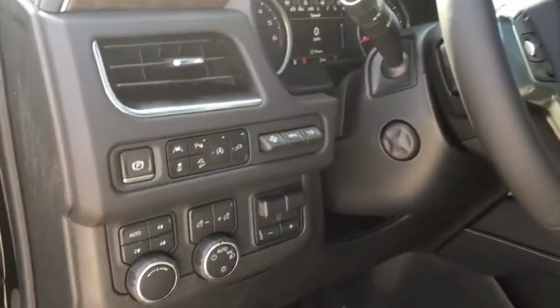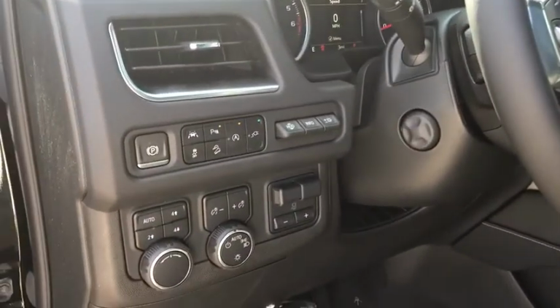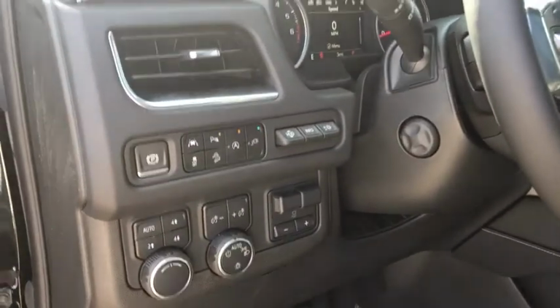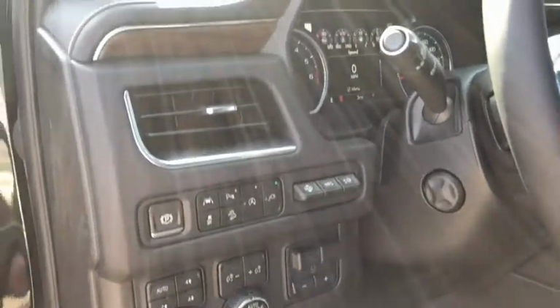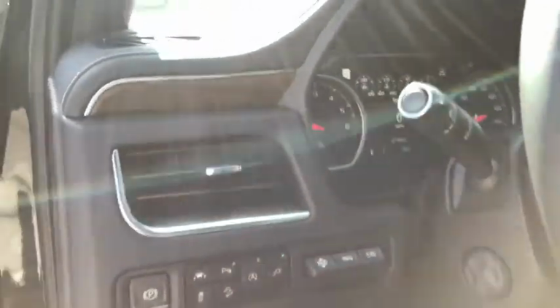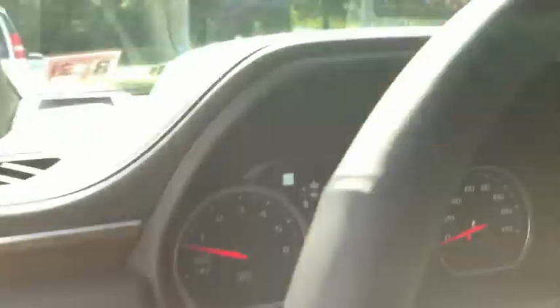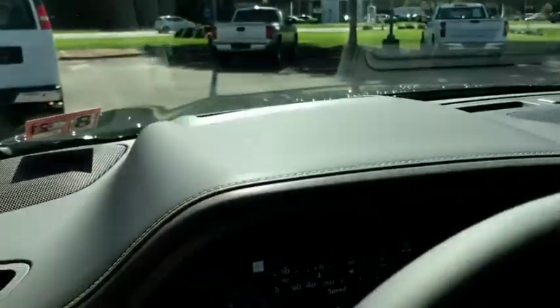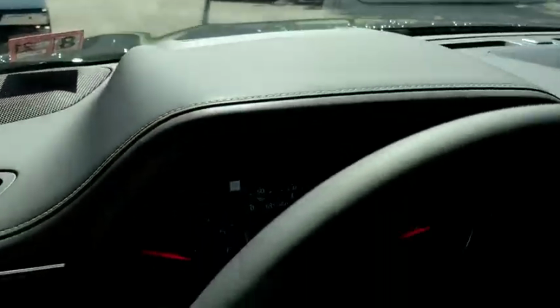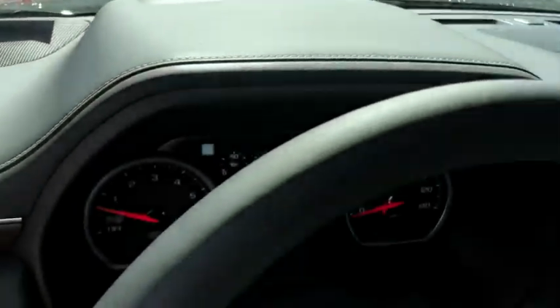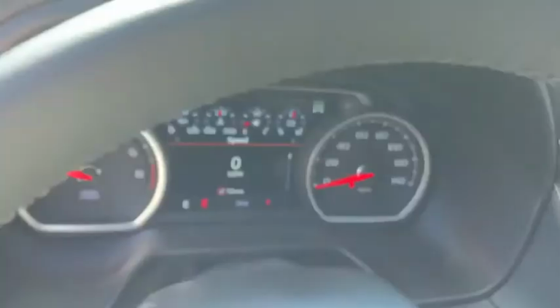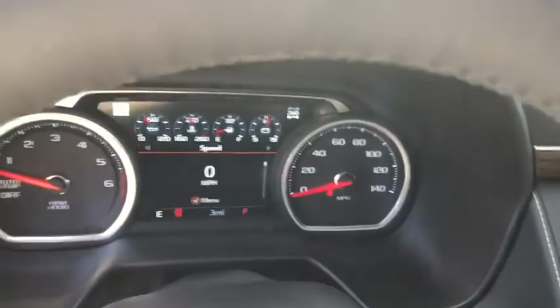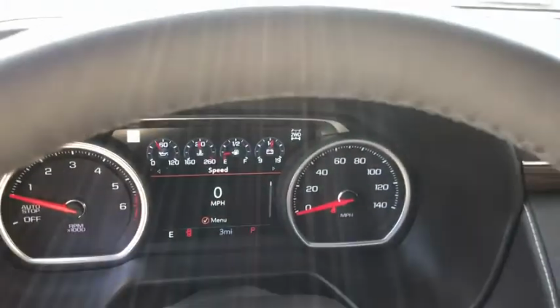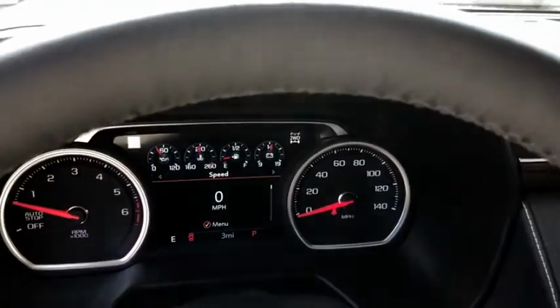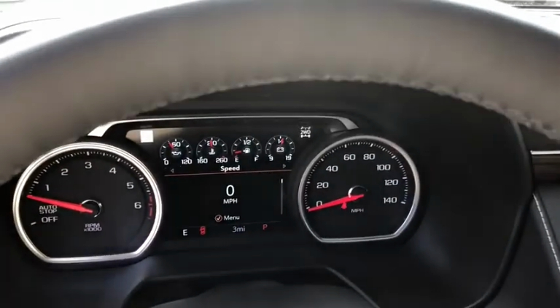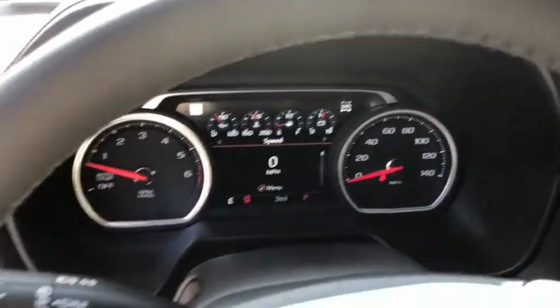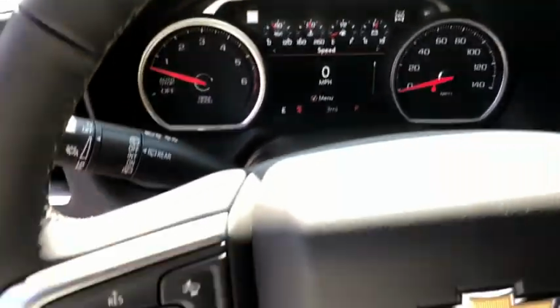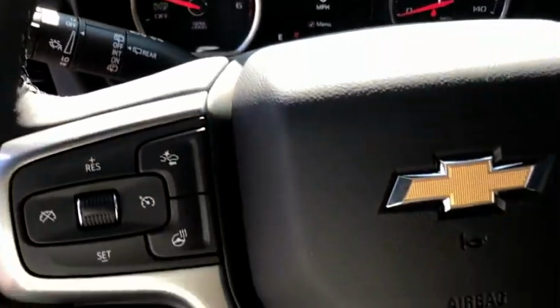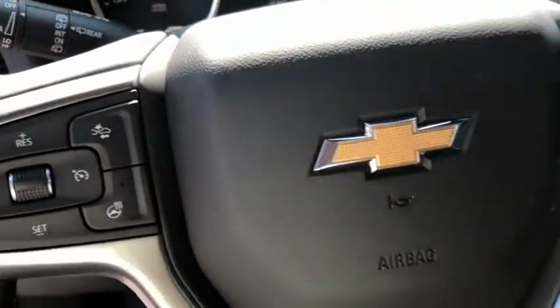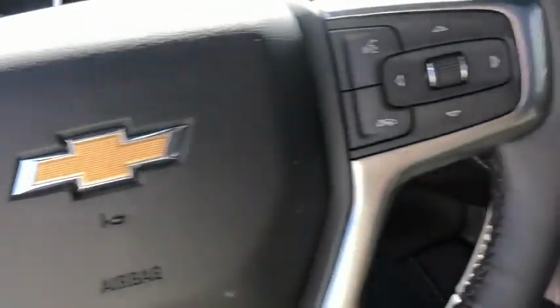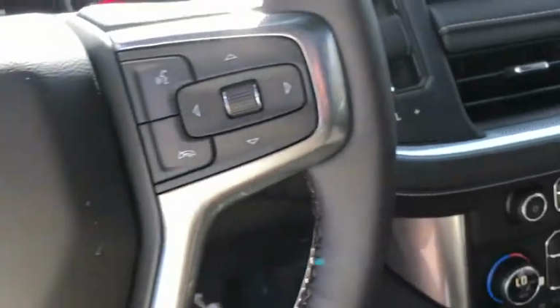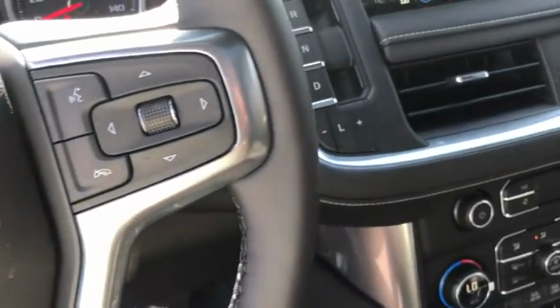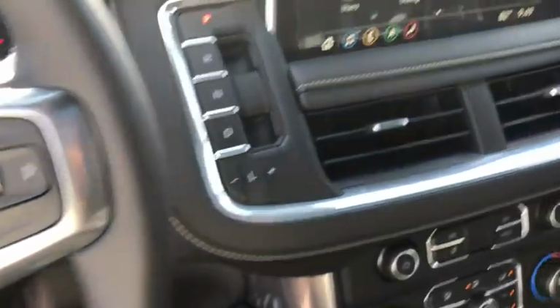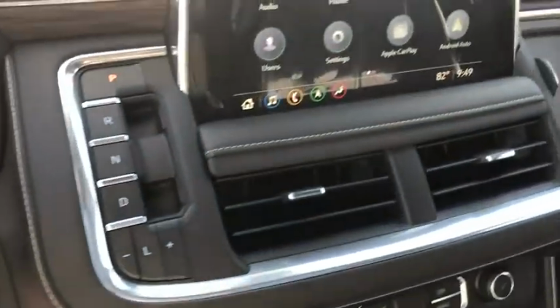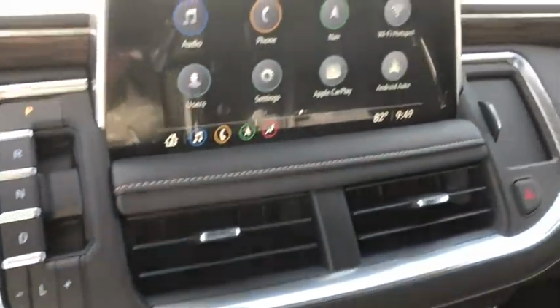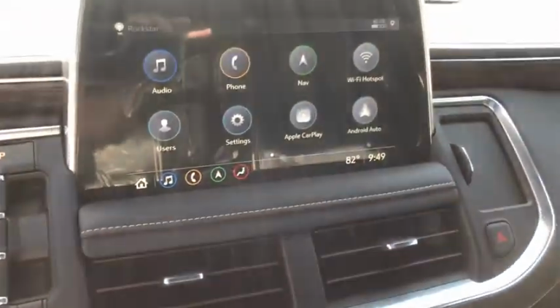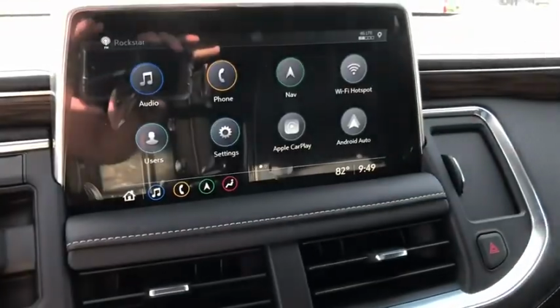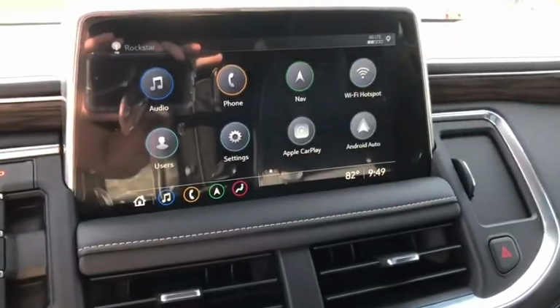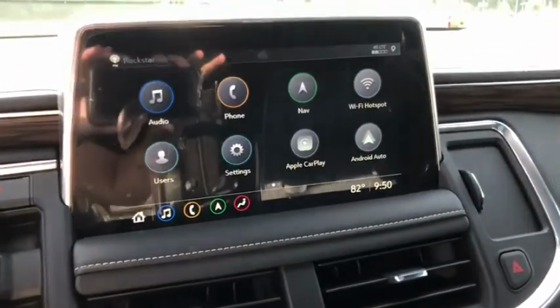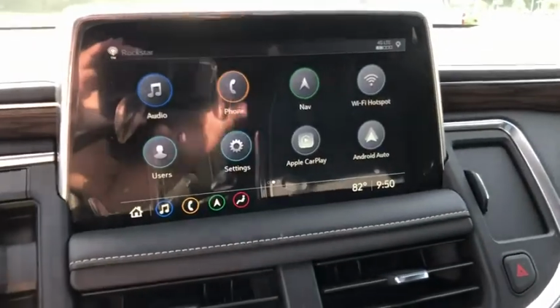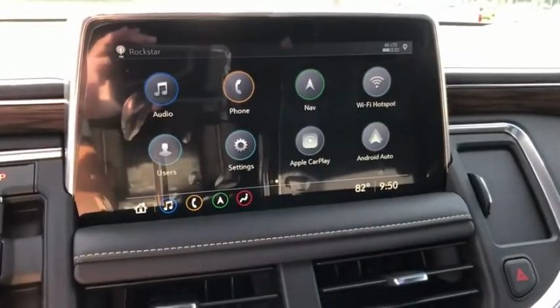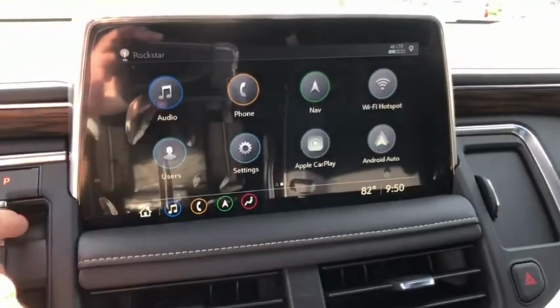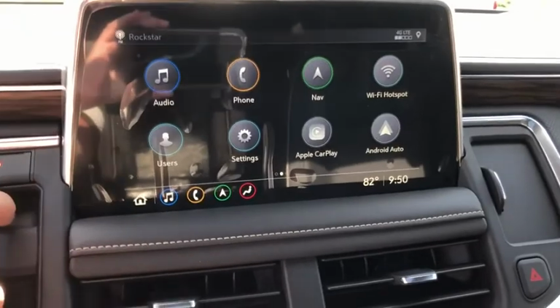Floor mats, four-wheel disc brakes, universal garage door opener, heated front seats, heated steering wheel, heated front driver and passenger seats, compass, trip computer, power windows, rear window defroster.